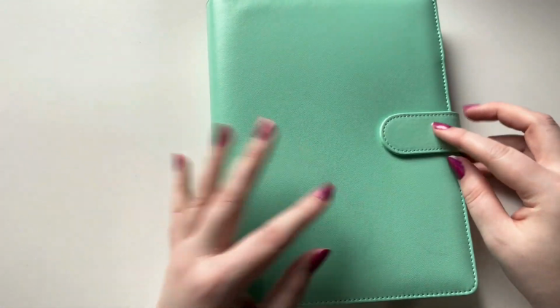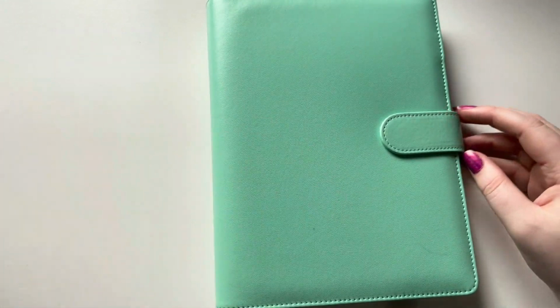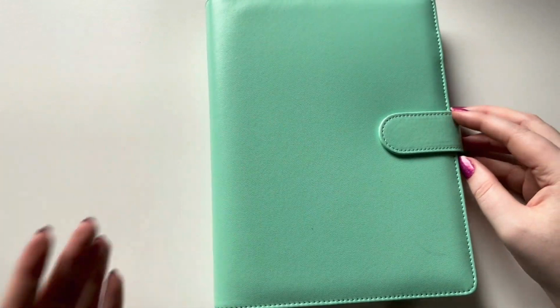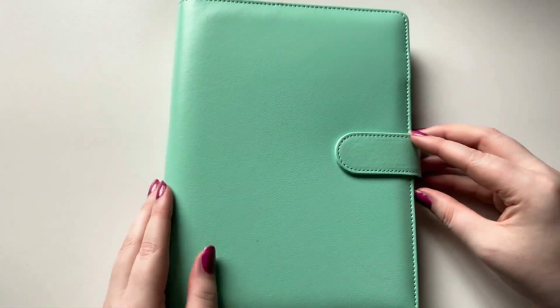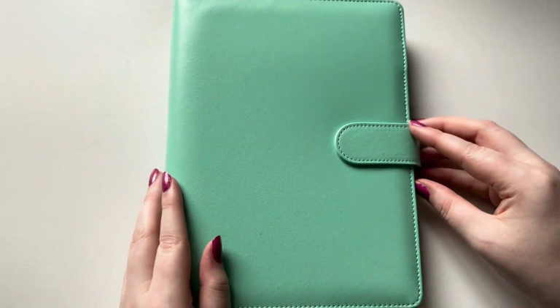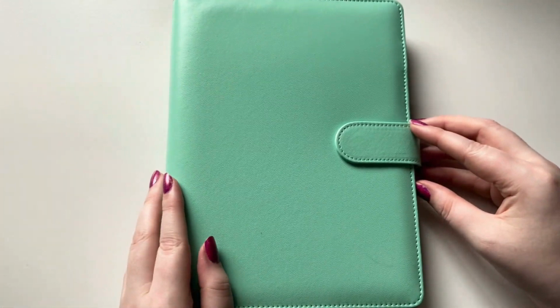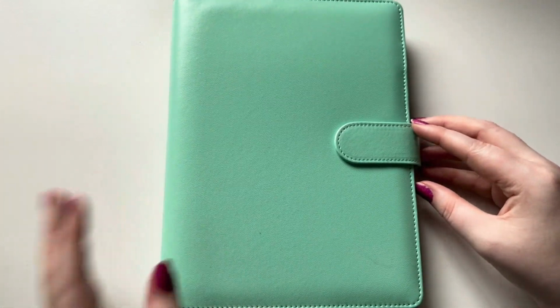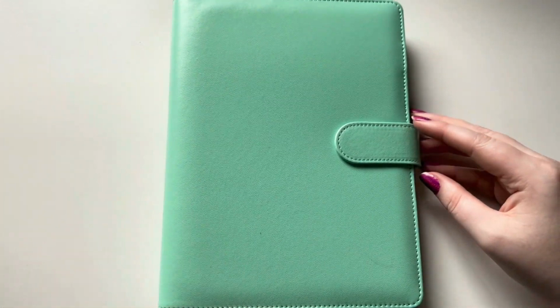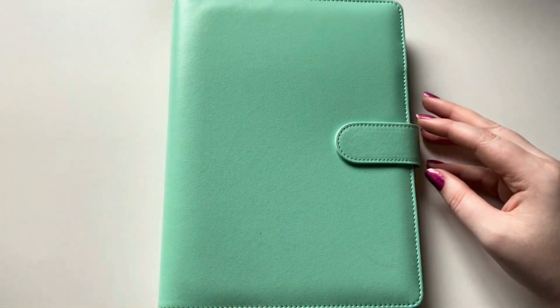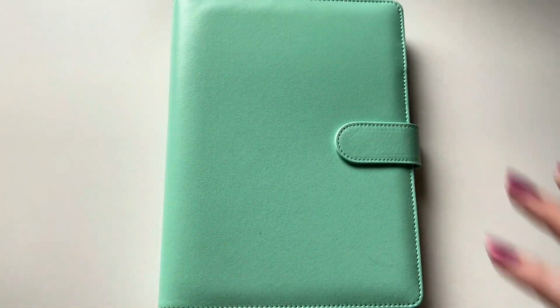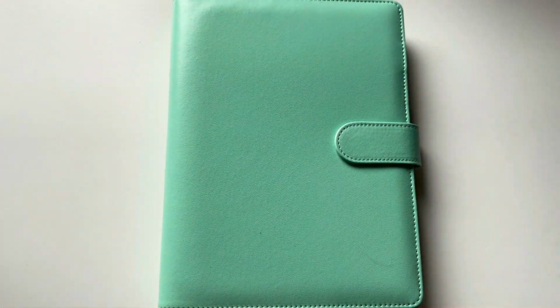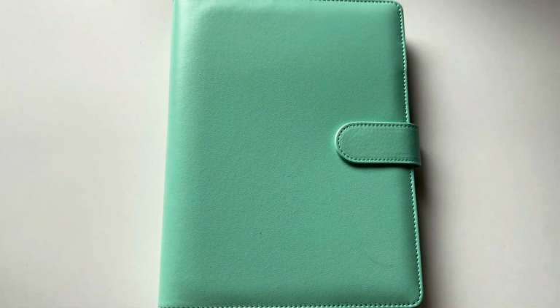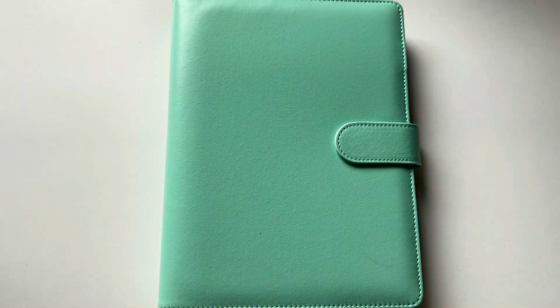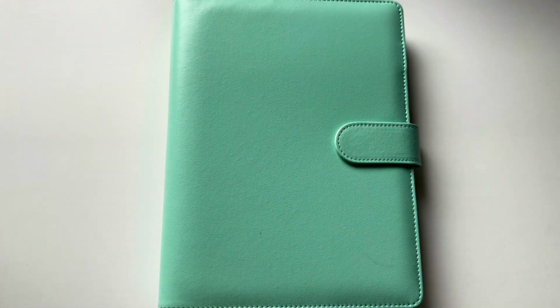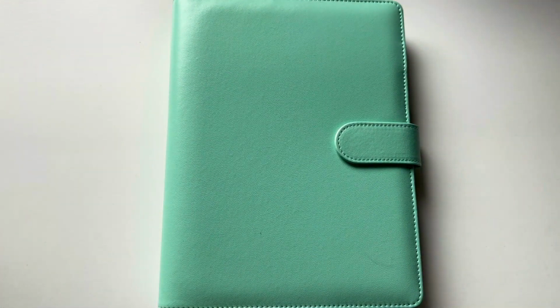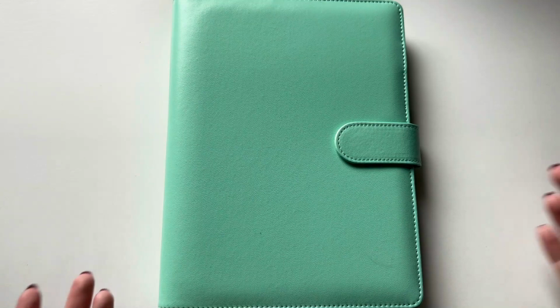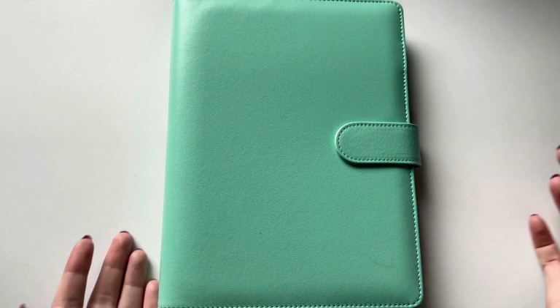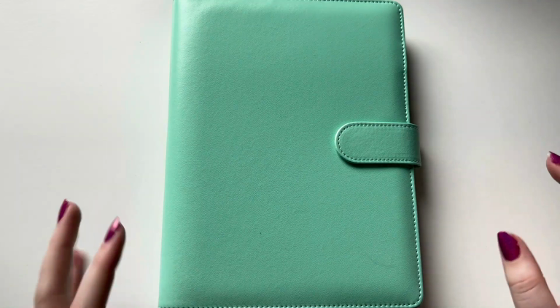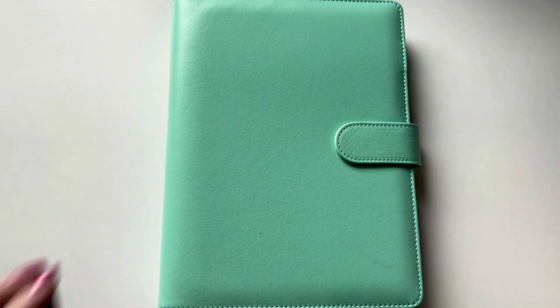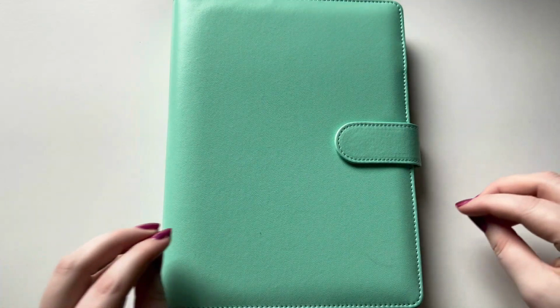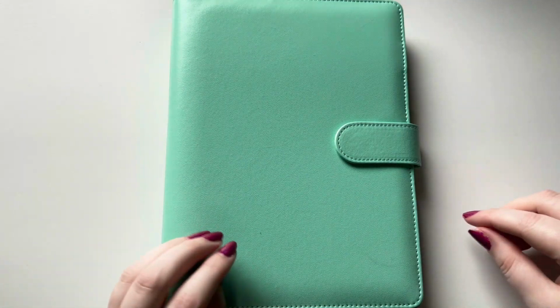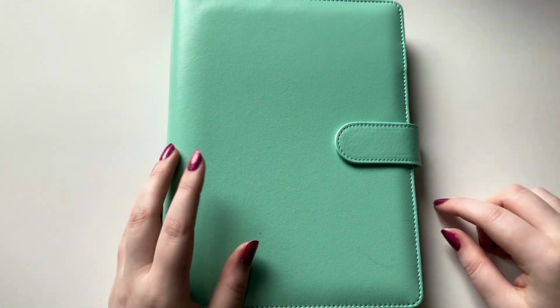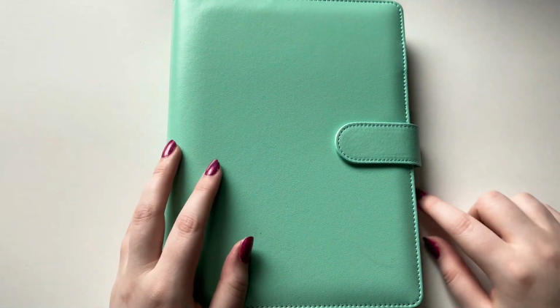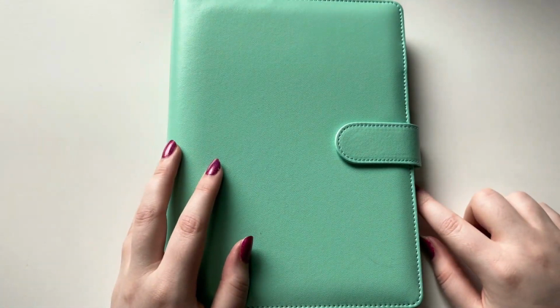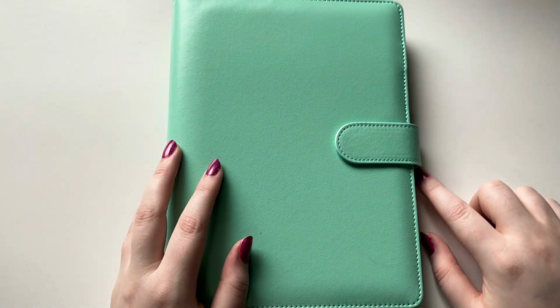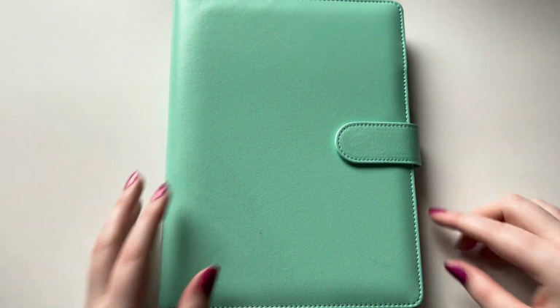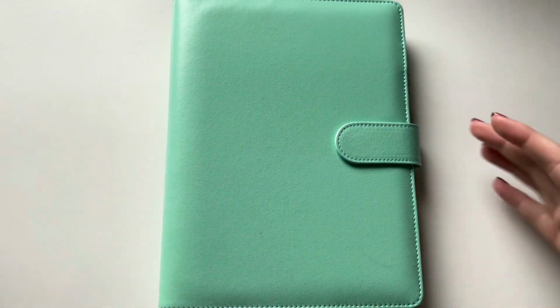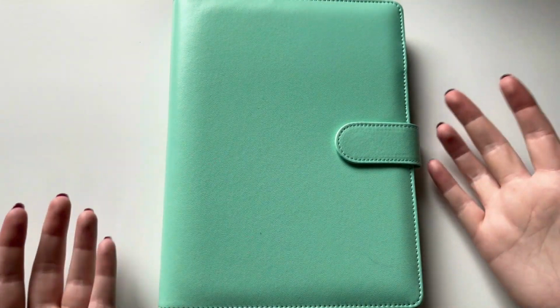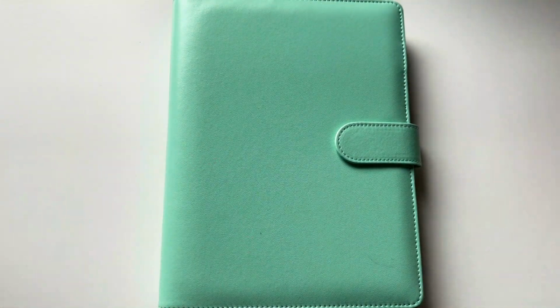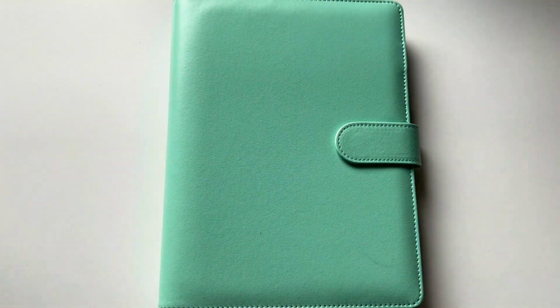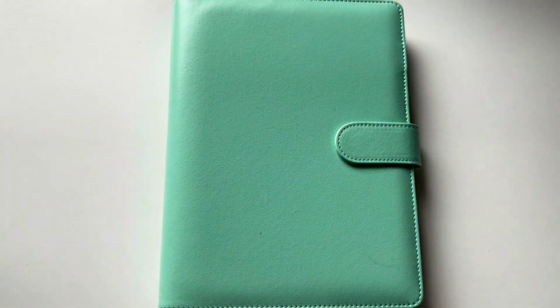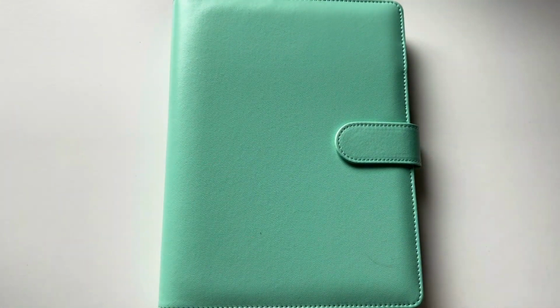Besides just putting one thing away in this binder, I kind of wanted to let y'all know that it exists because I do have plans for this binder.